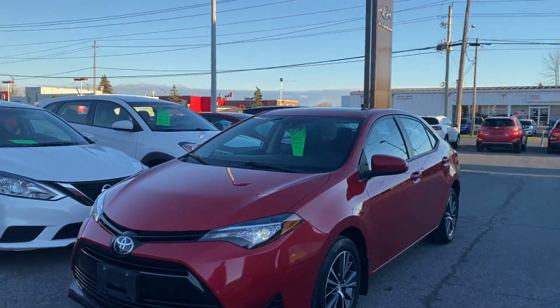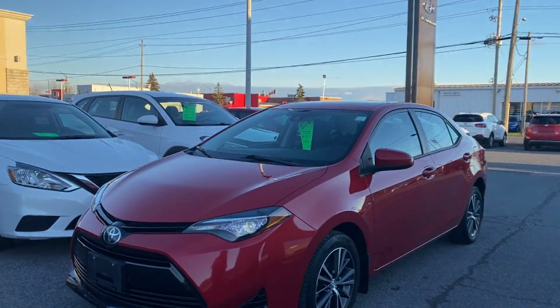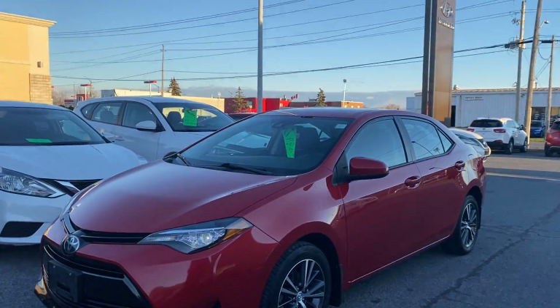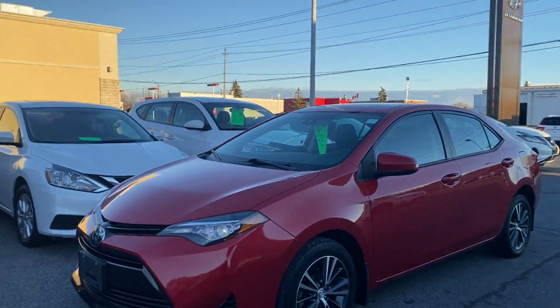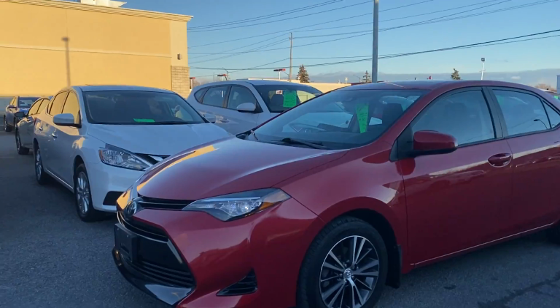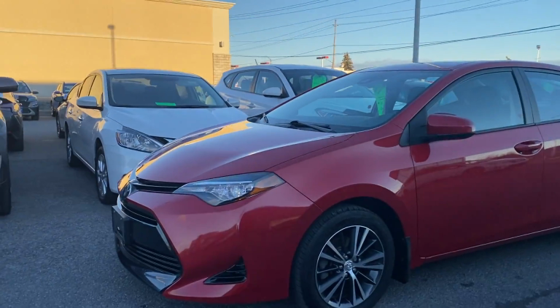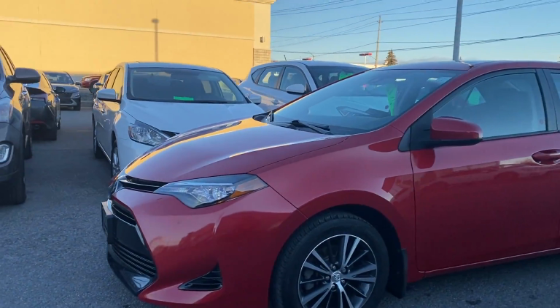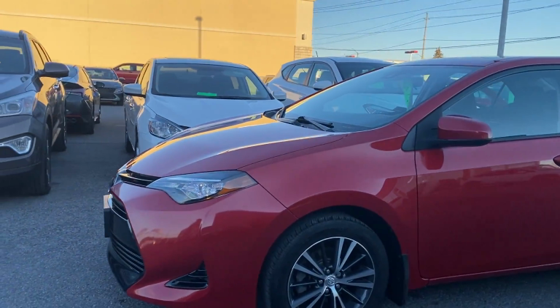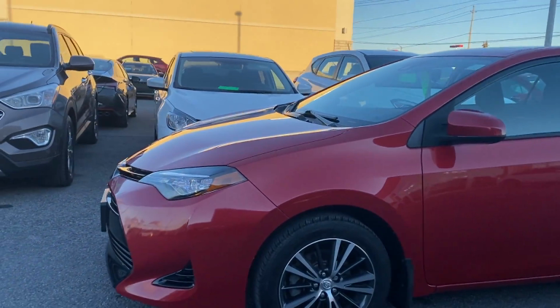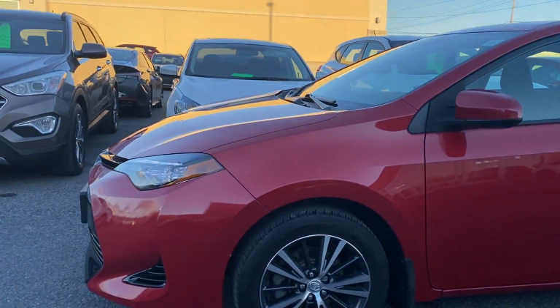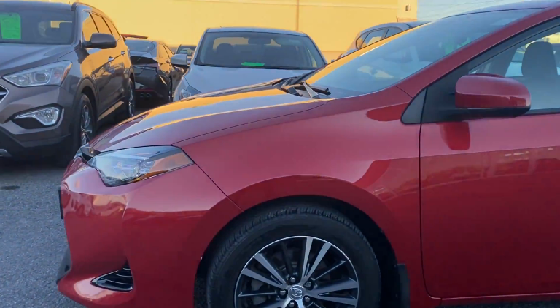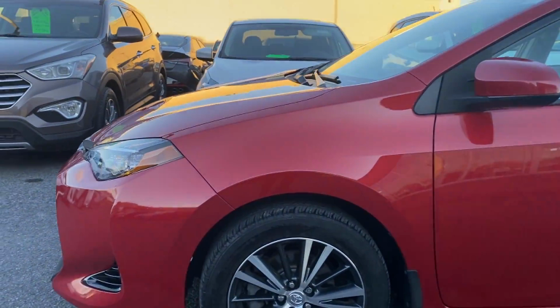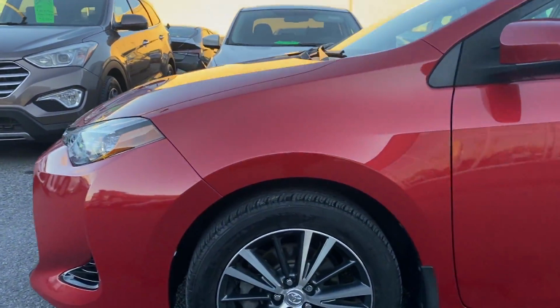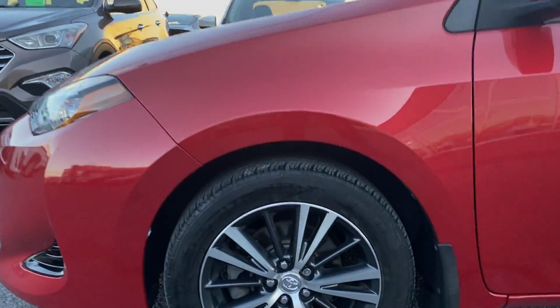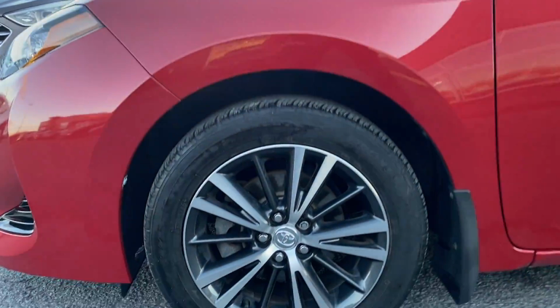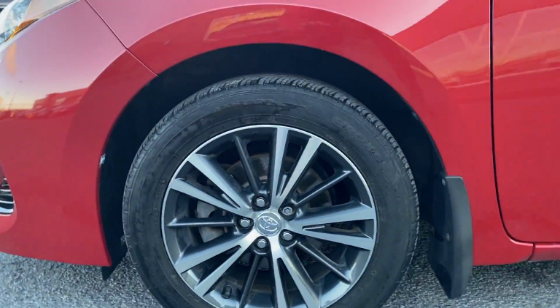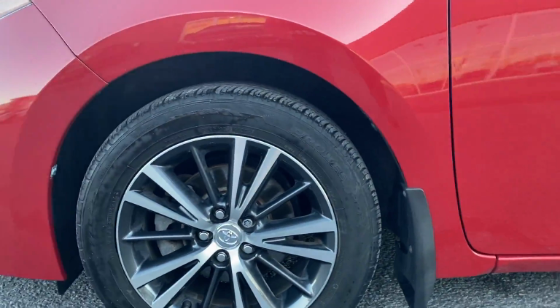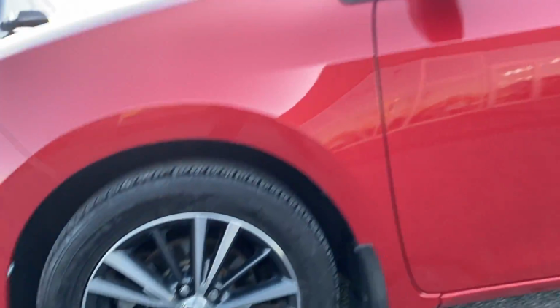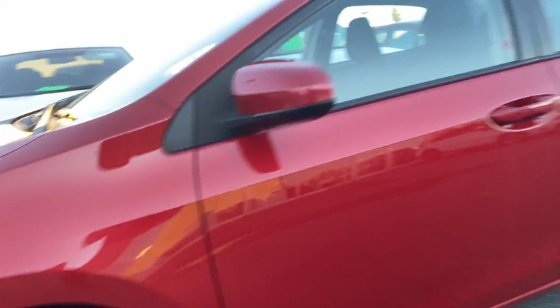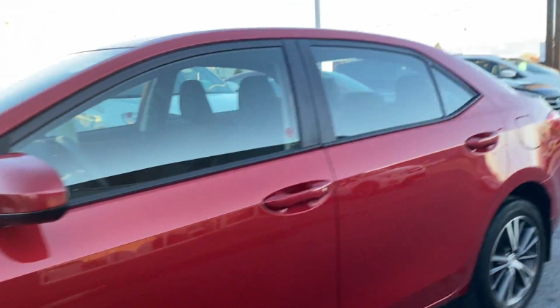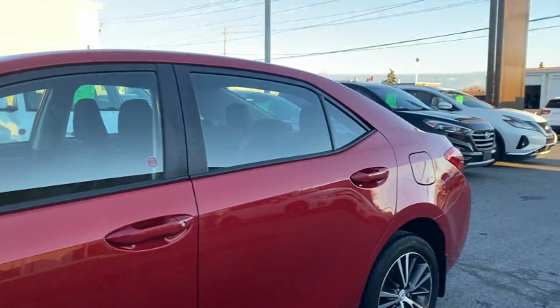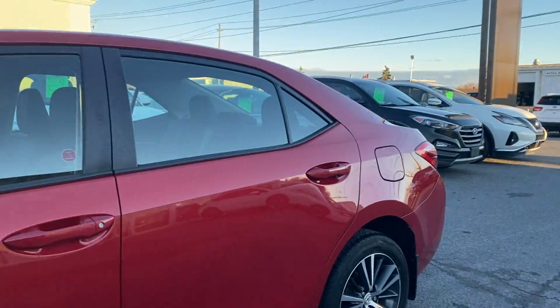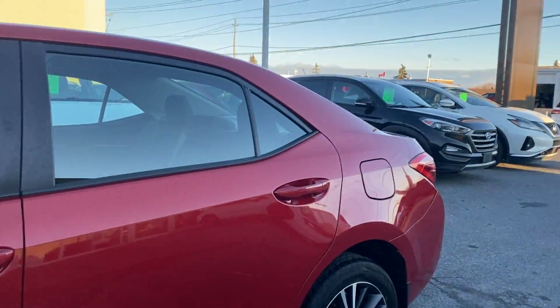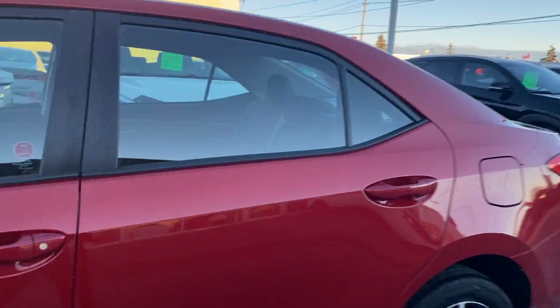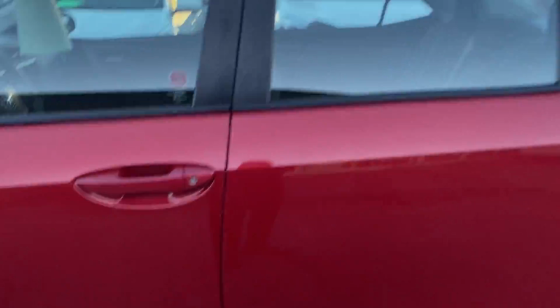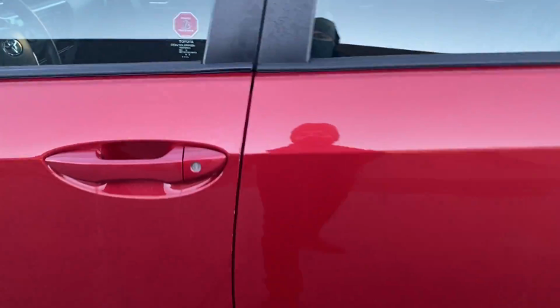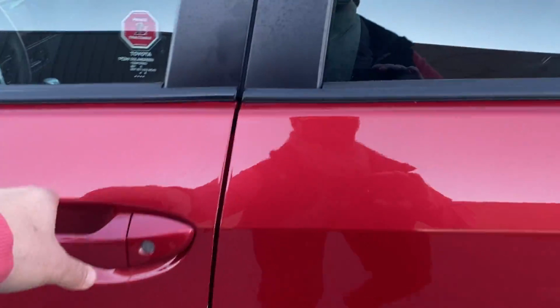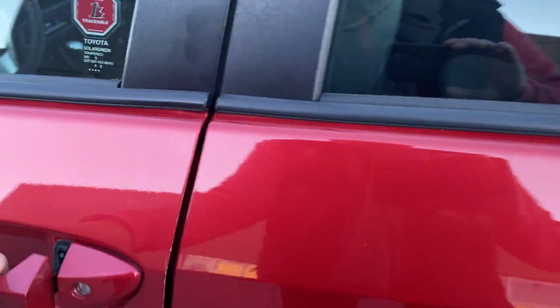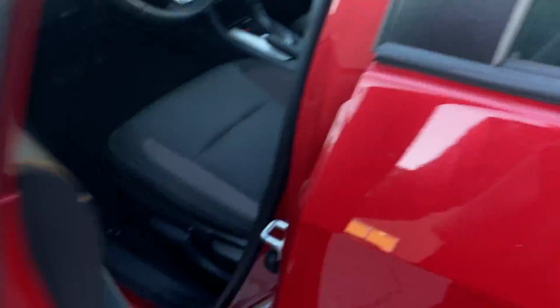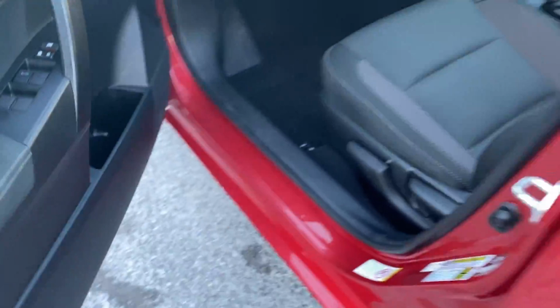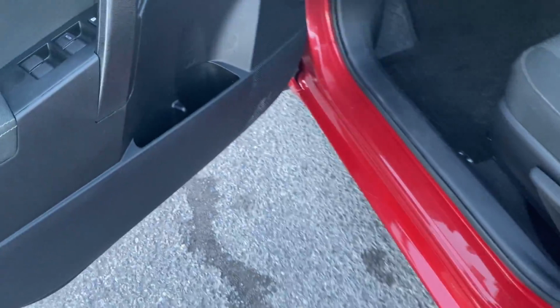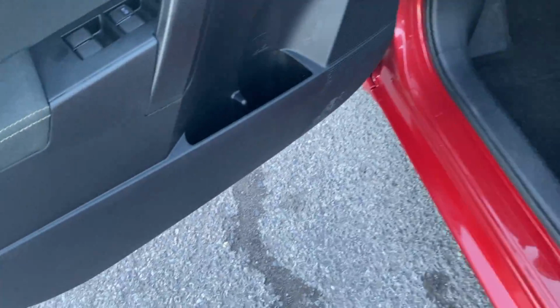Just came out of the detail department. You have the two-tone gunmetal gray rims. Tons of tread left on those tires.